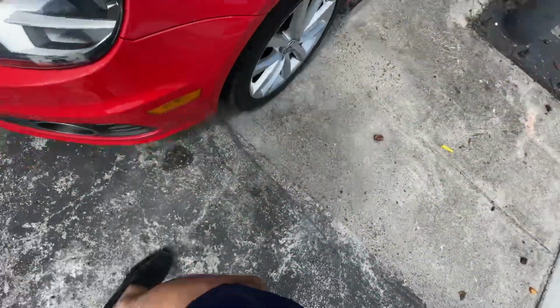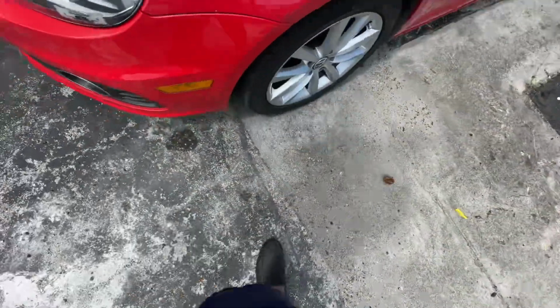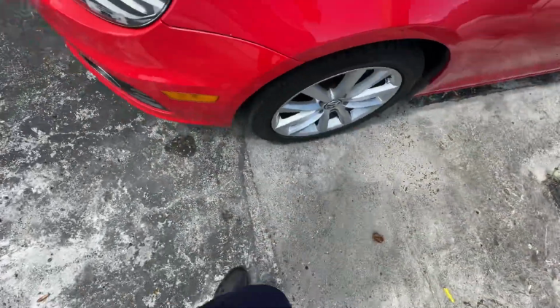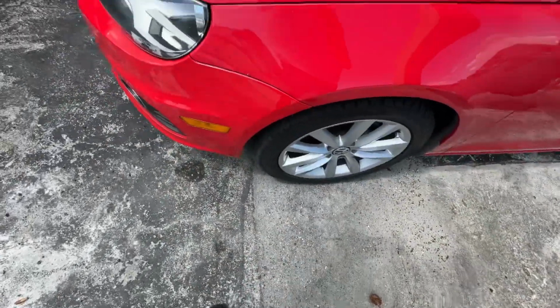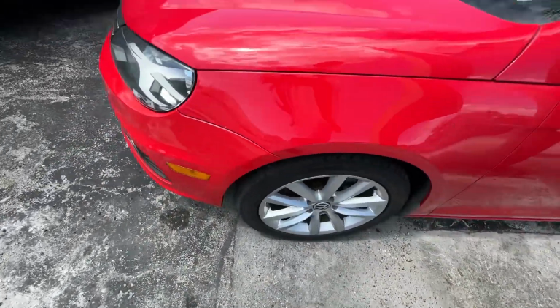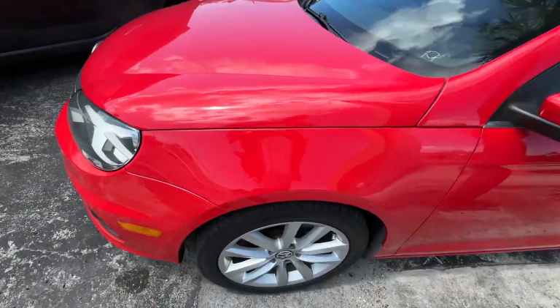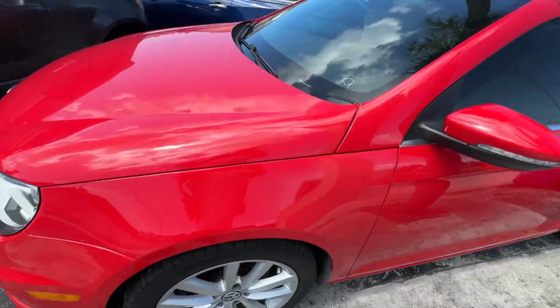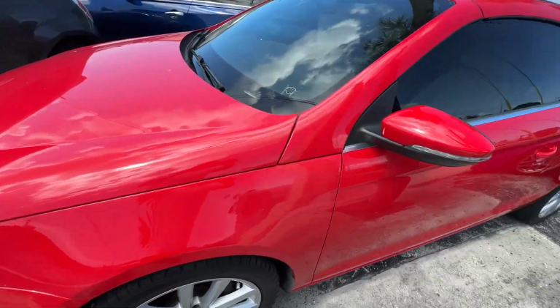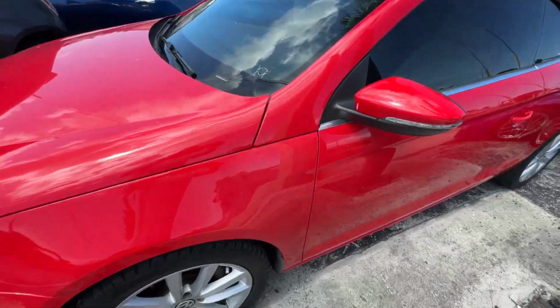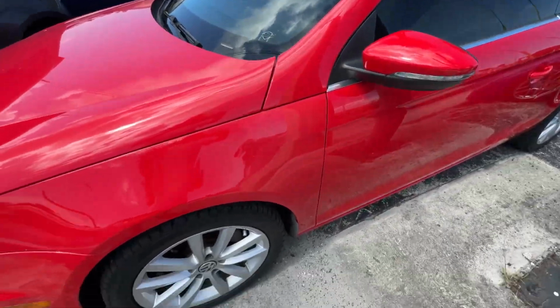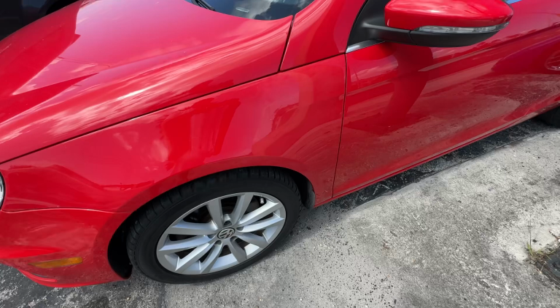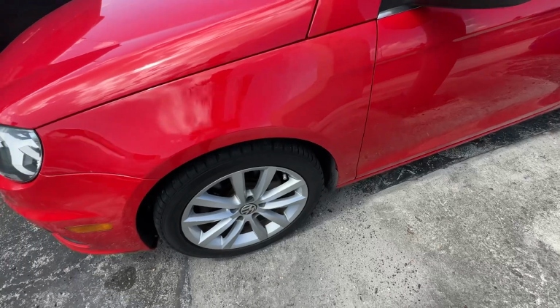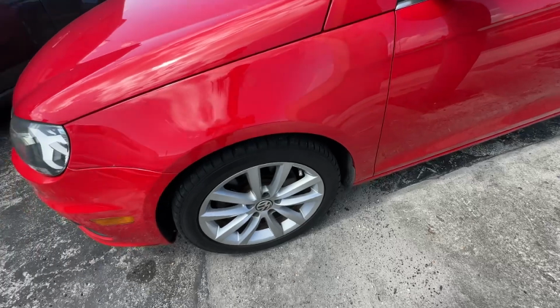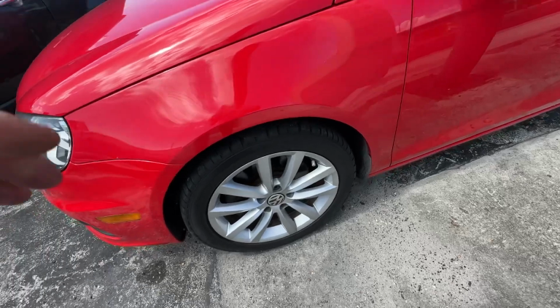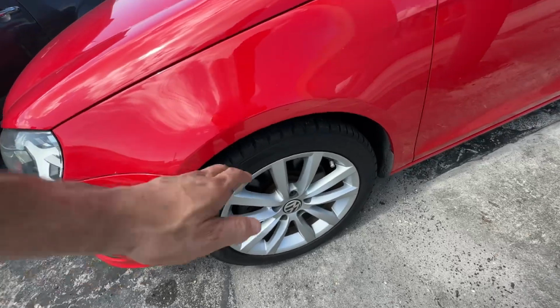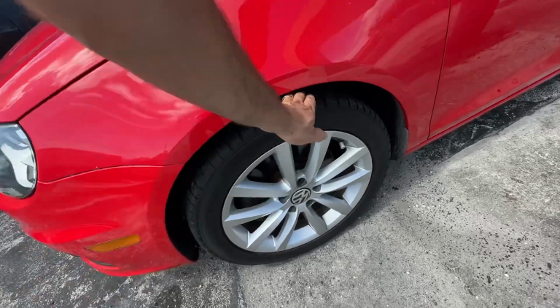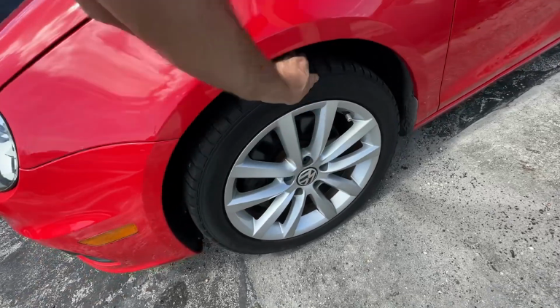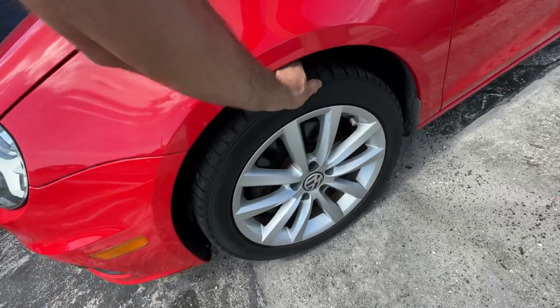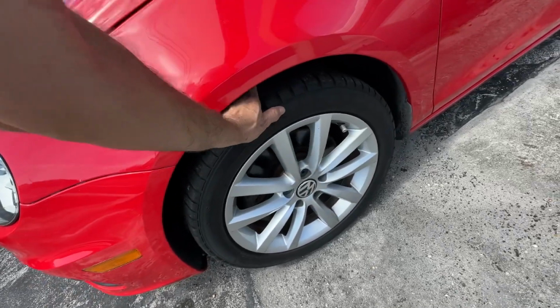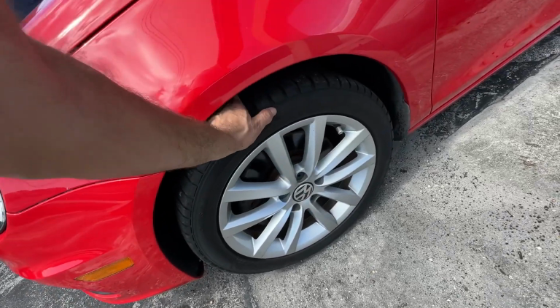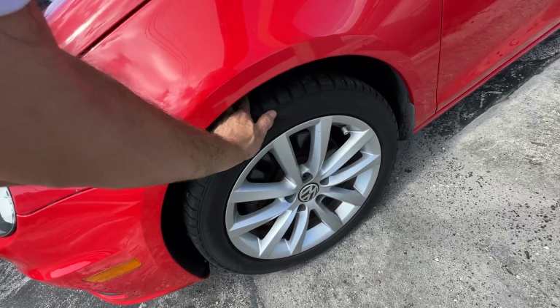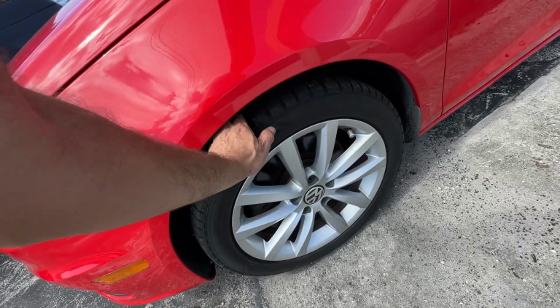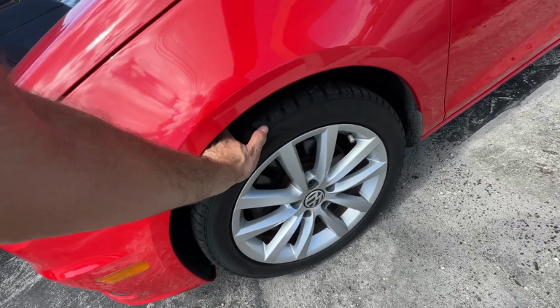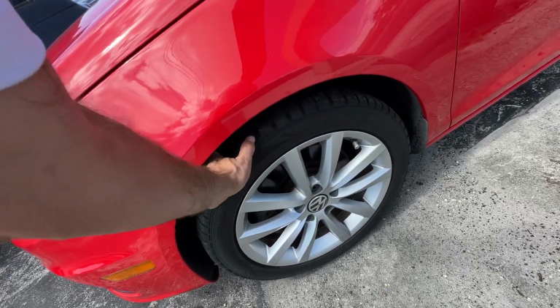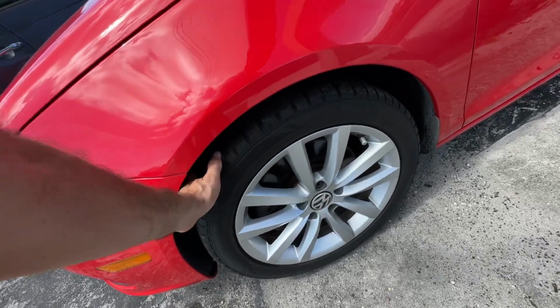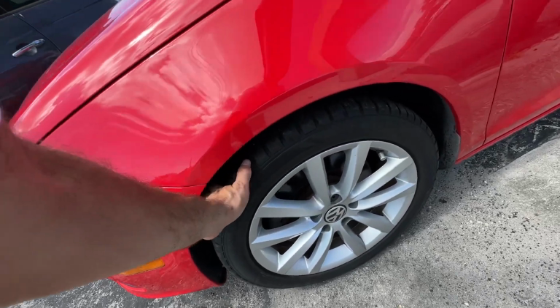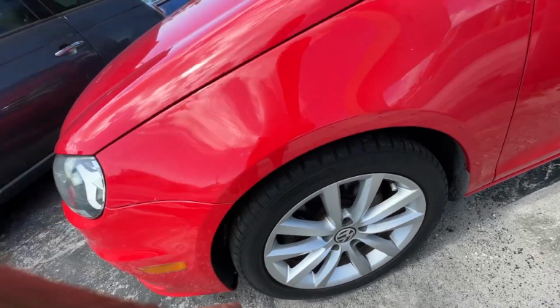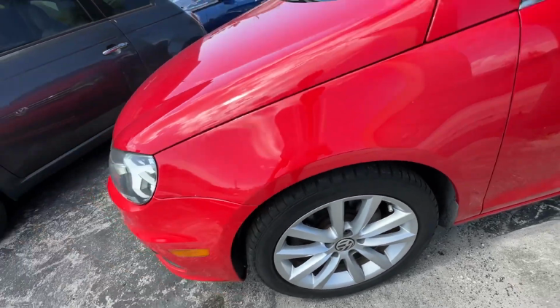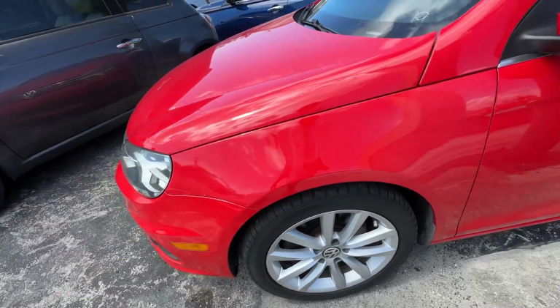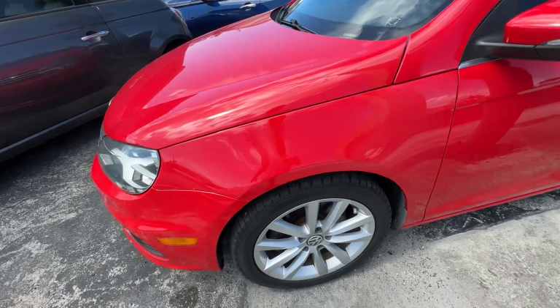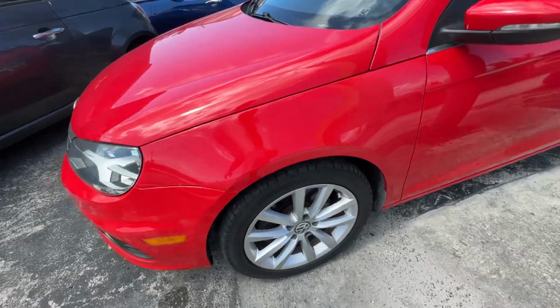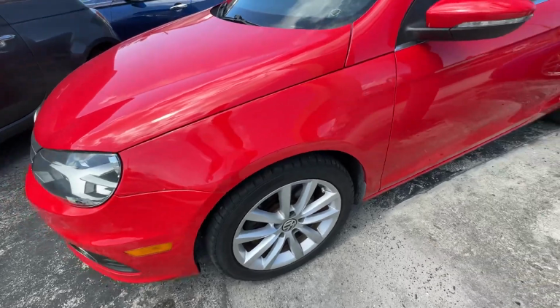Front fender looks real good. No major scratches, dents, or dings. I'll call it a matching set of tires at about 60%.